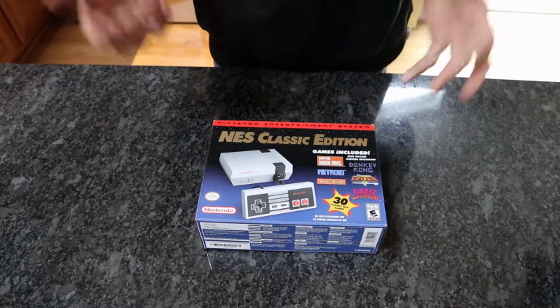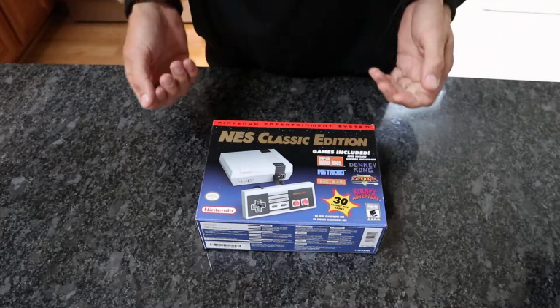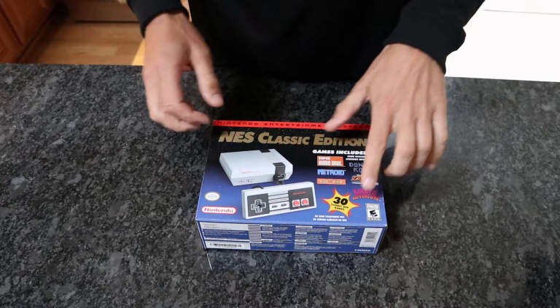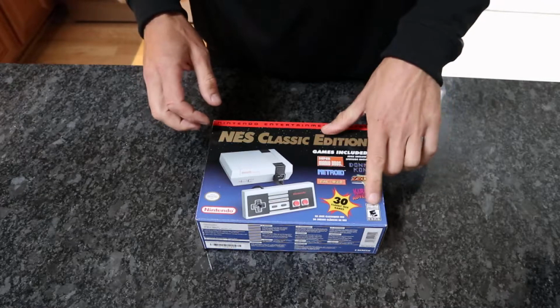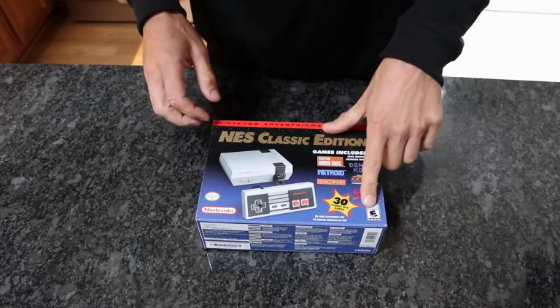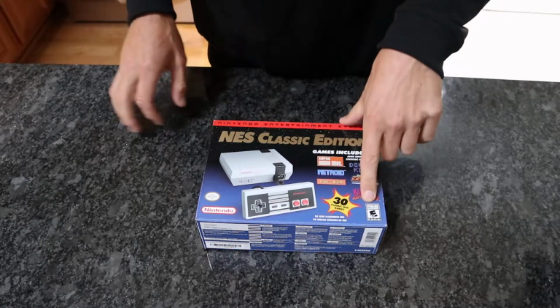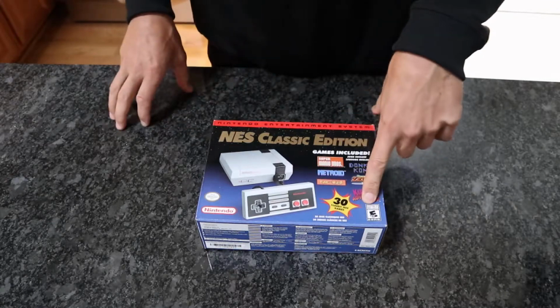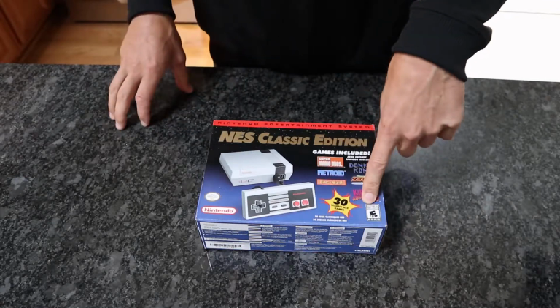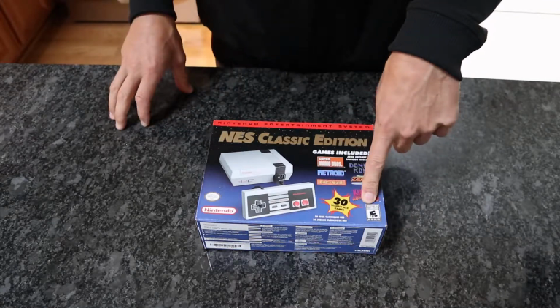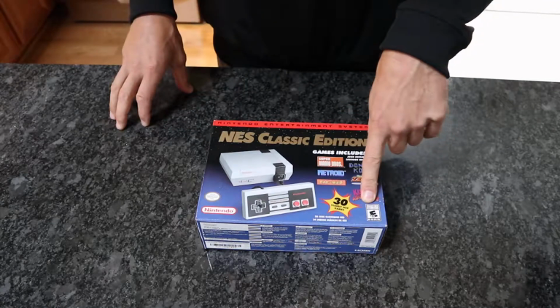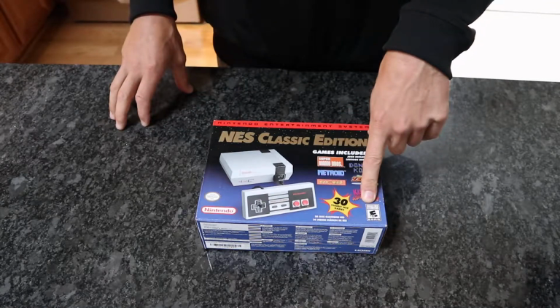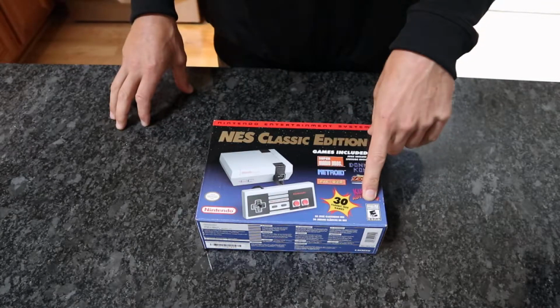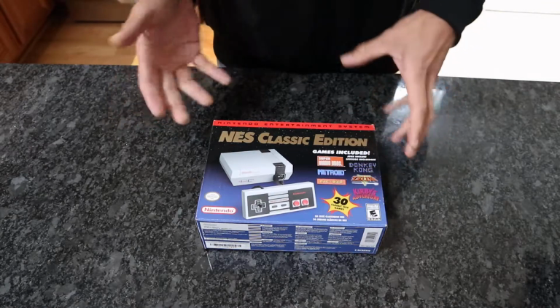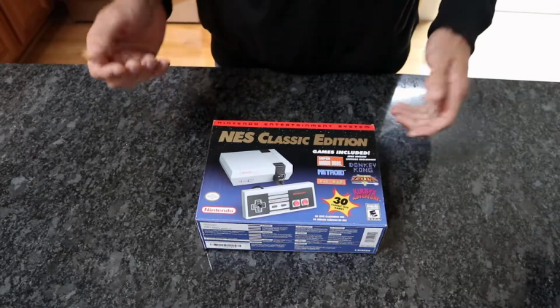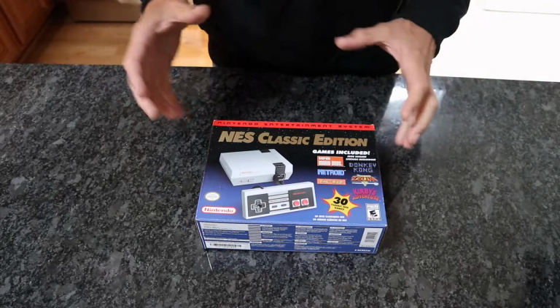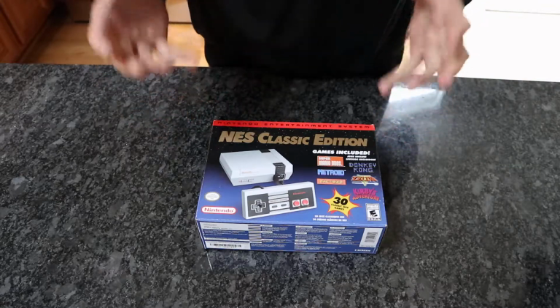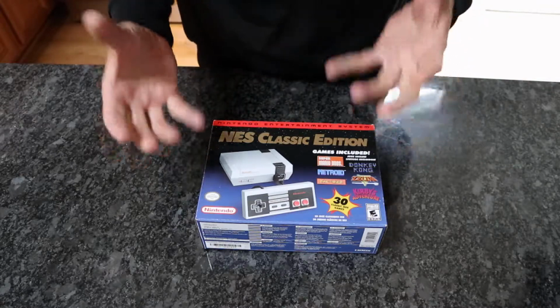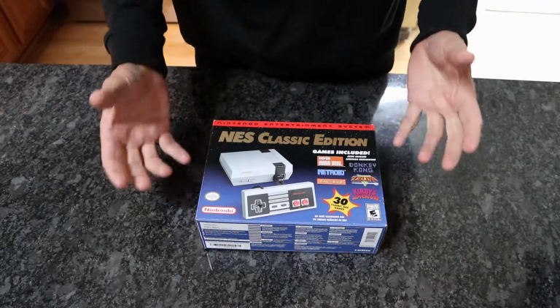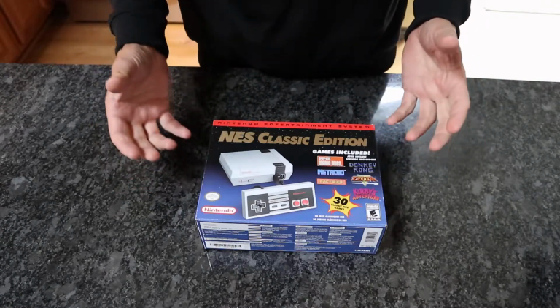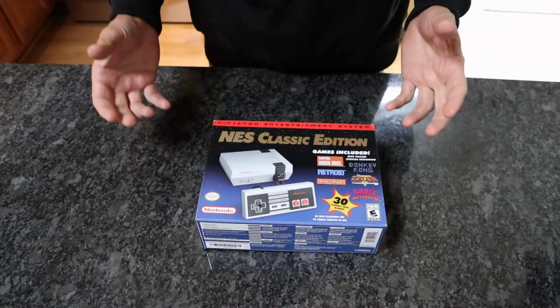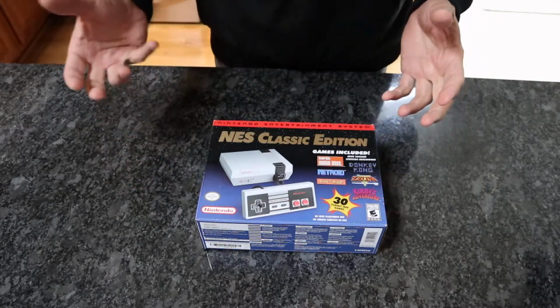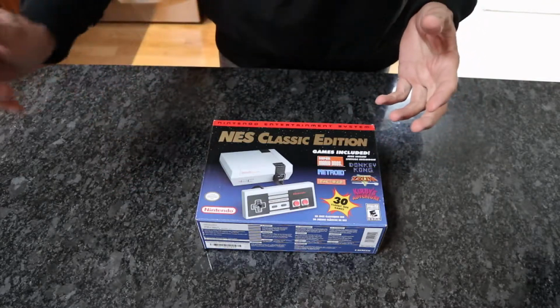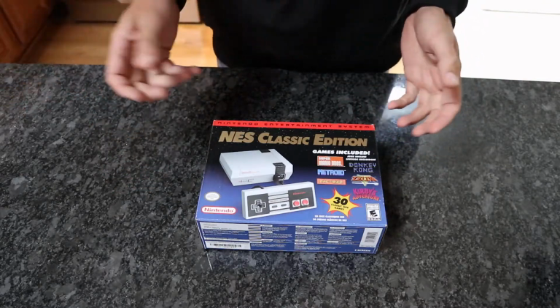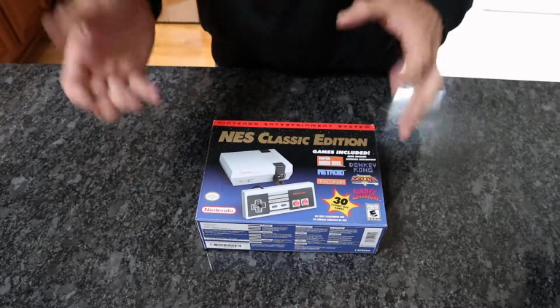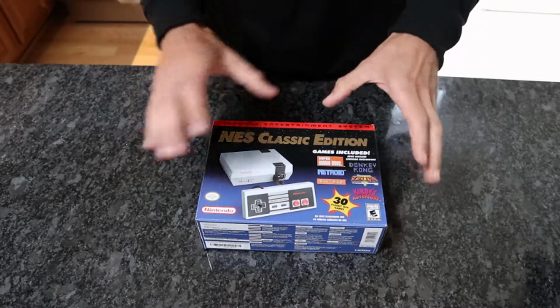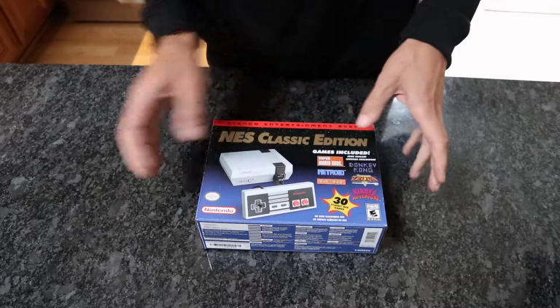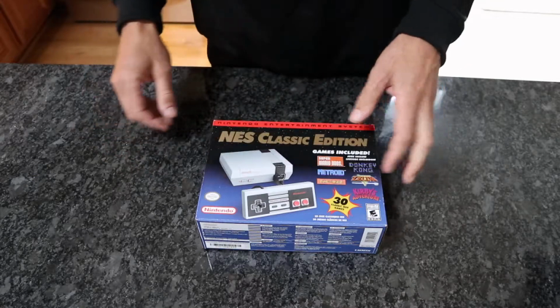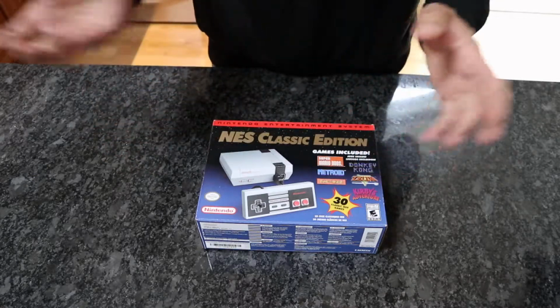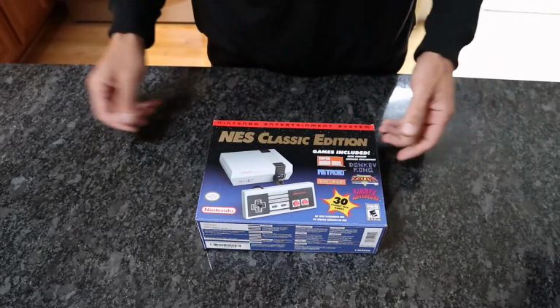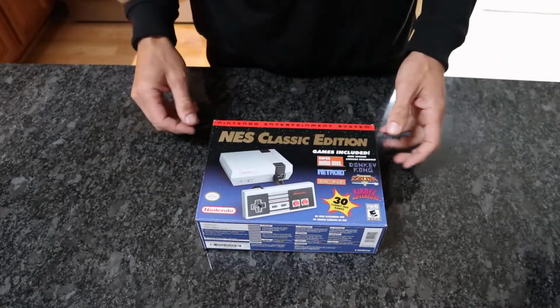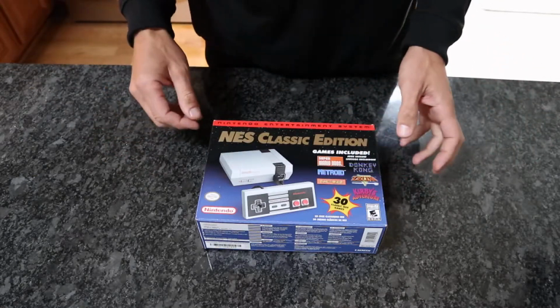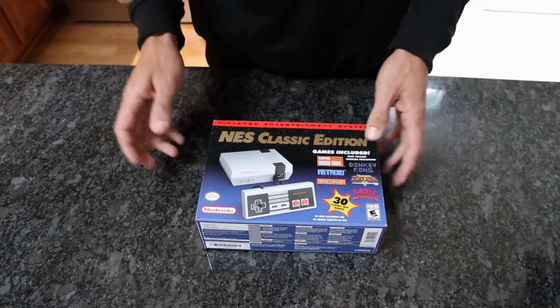A few things are different — I believe the bottom corner is different than the original release. So there are a few things different, but honestly it's the exact same. And I know those original releases will probably become collectible someday, but so what.